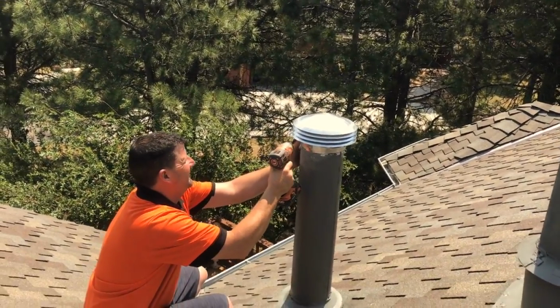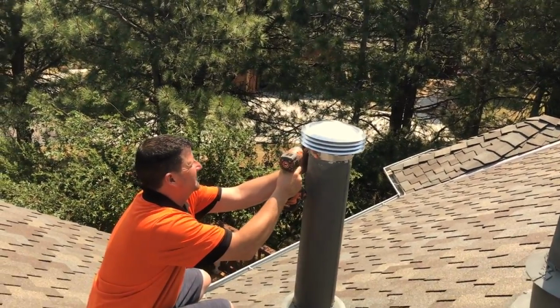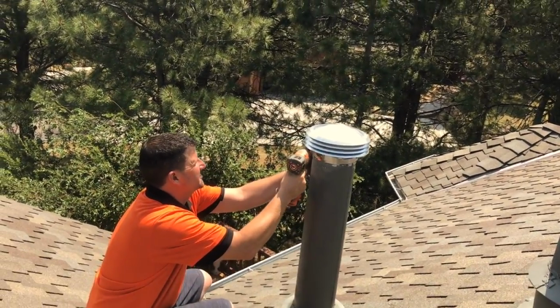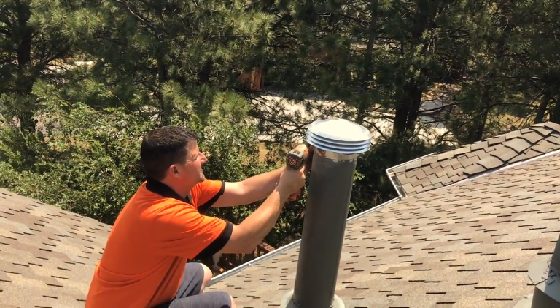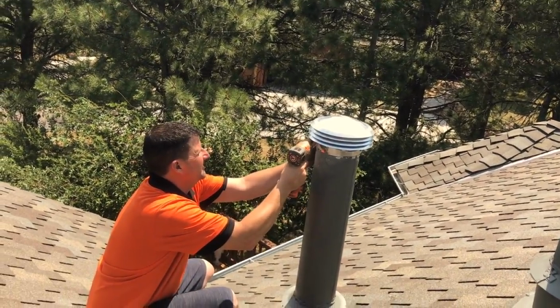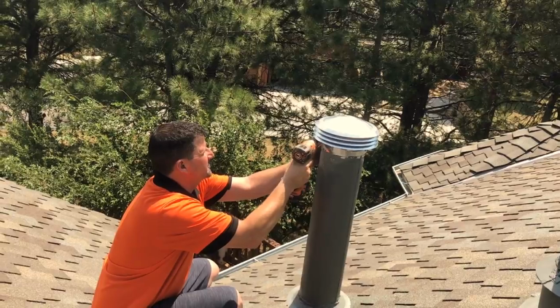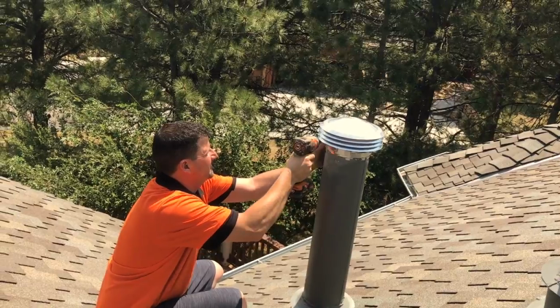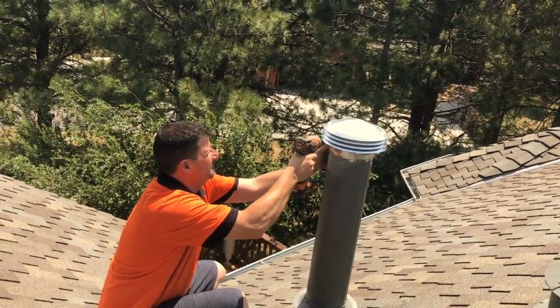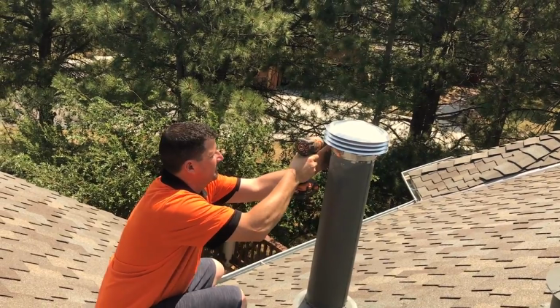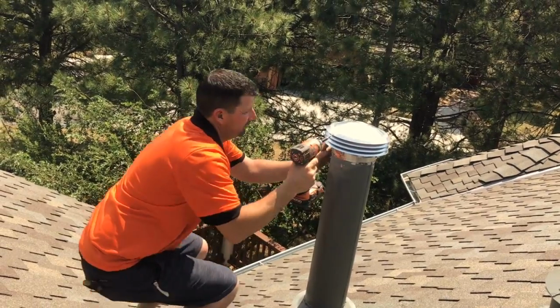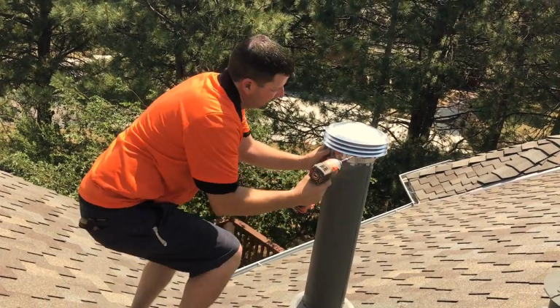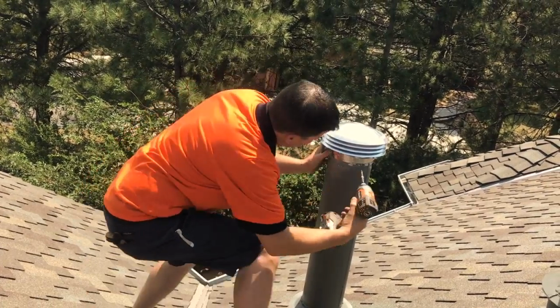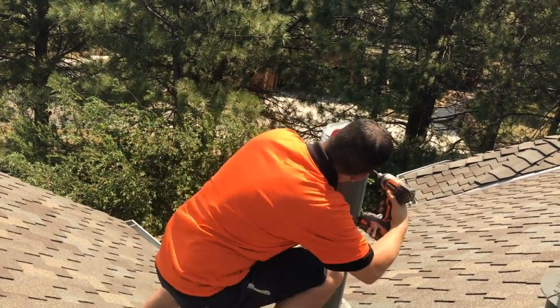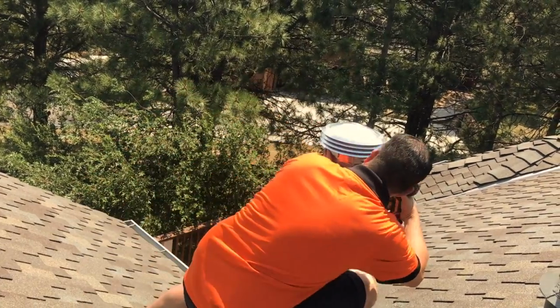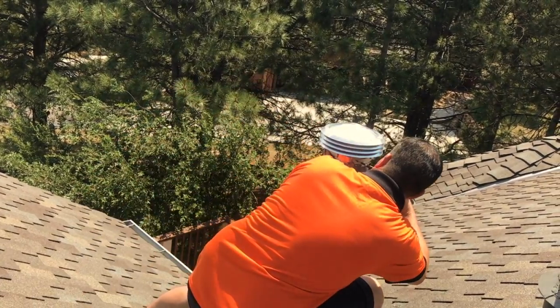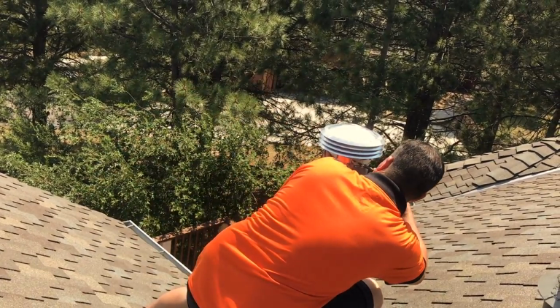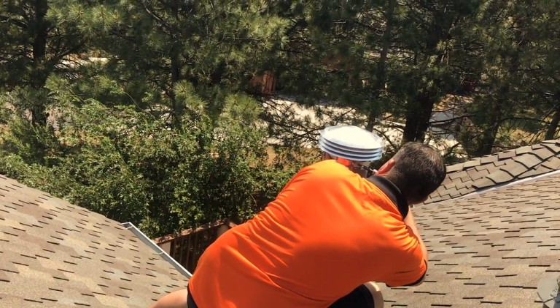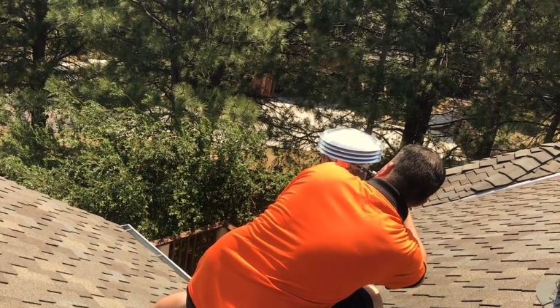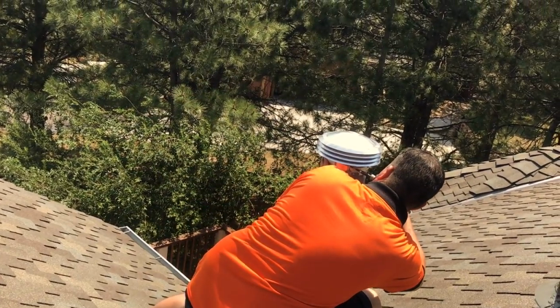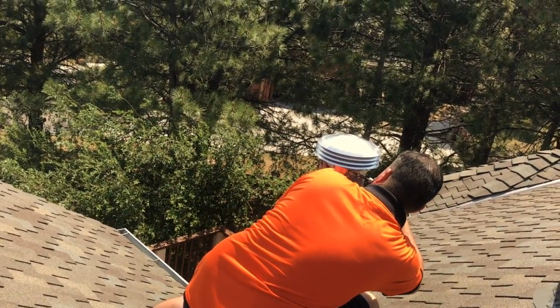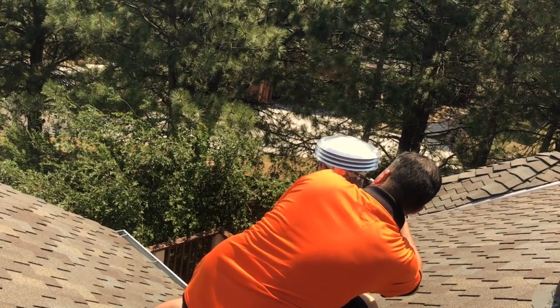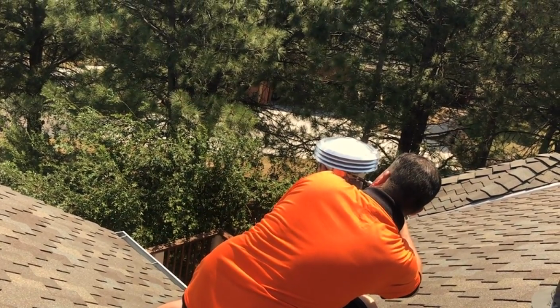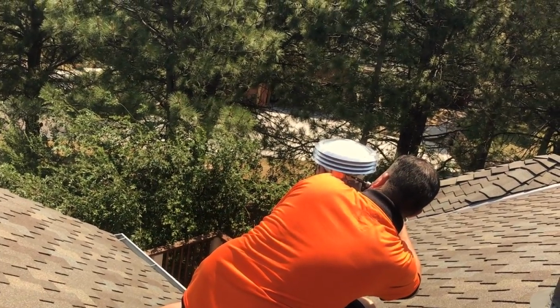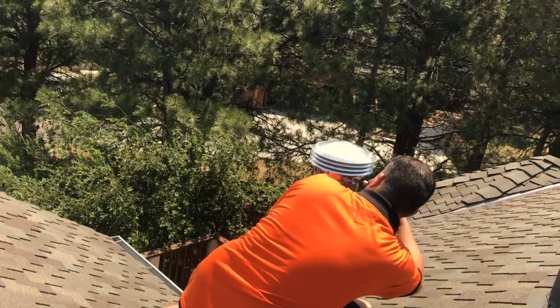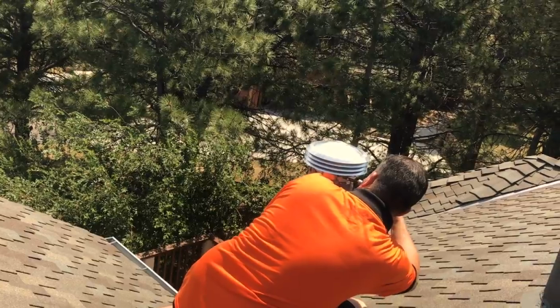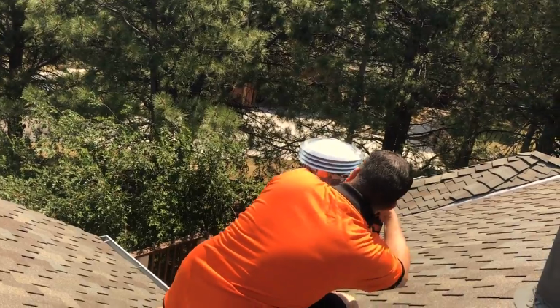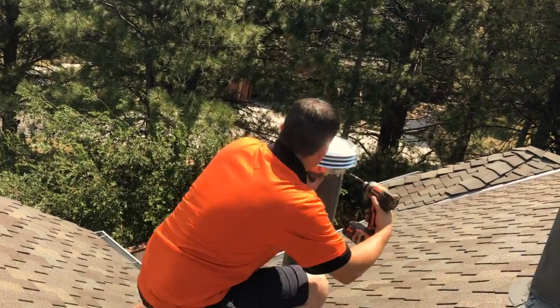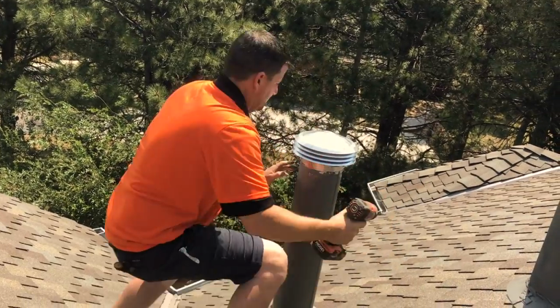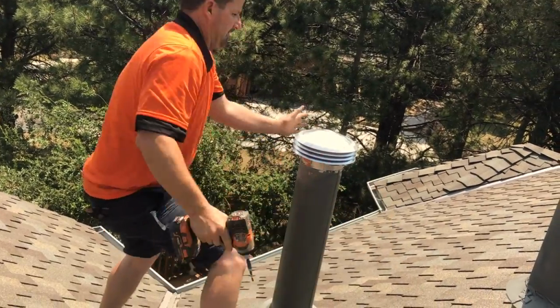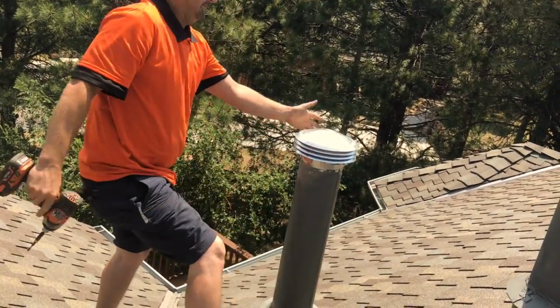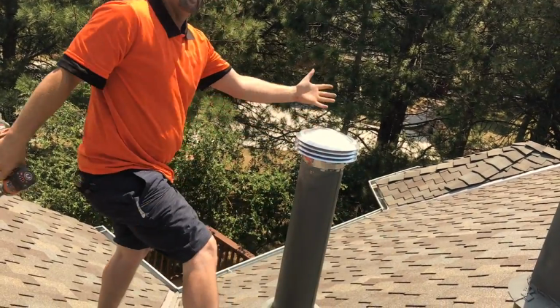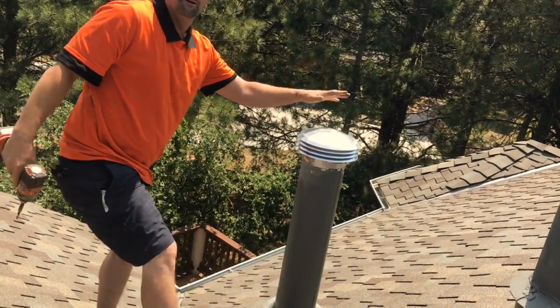And now we need to screw tight. There's three of them. There you go.